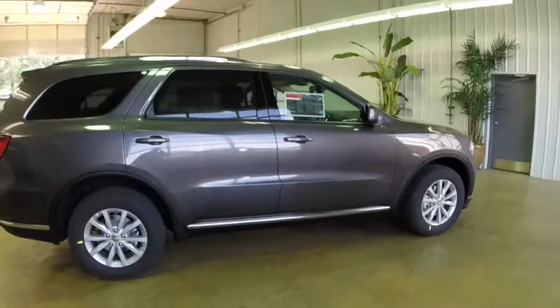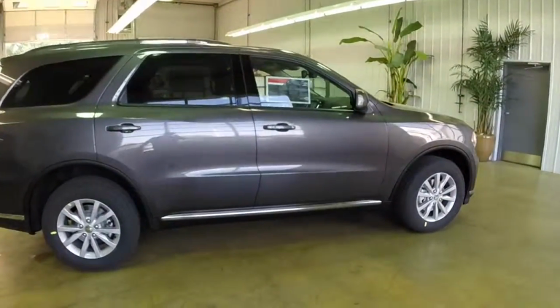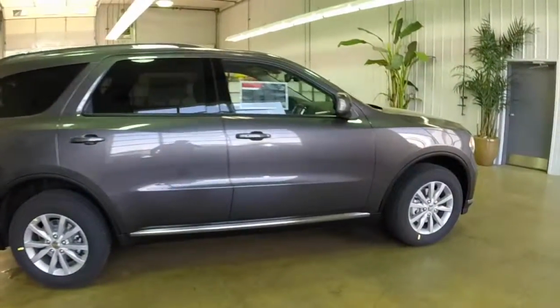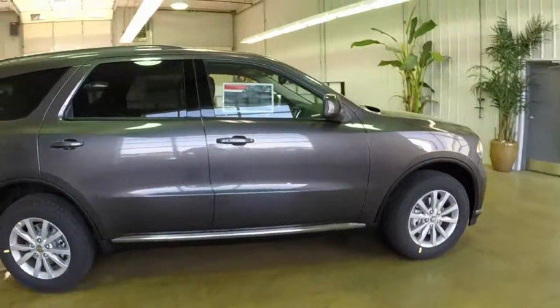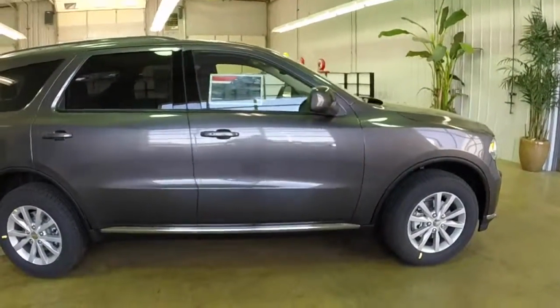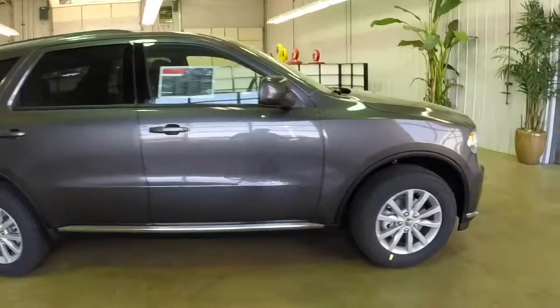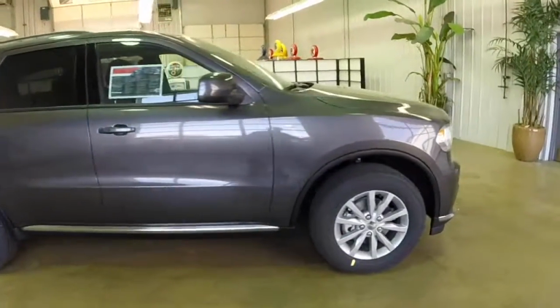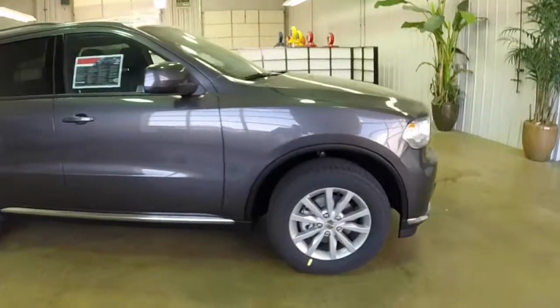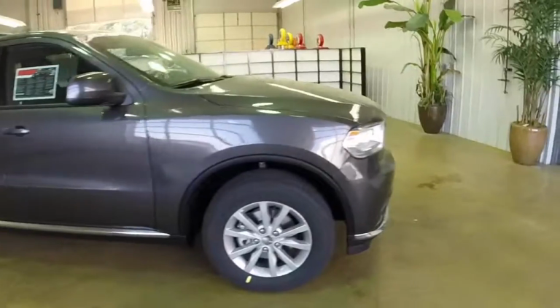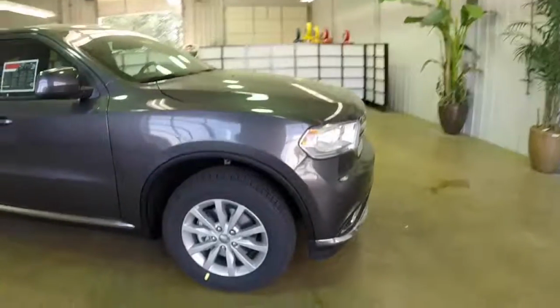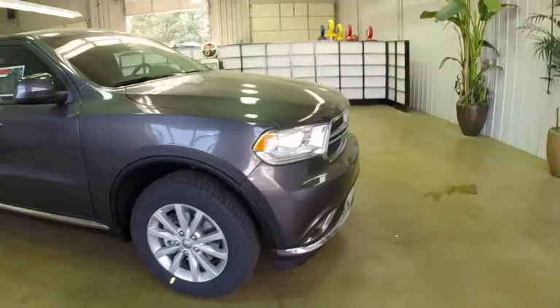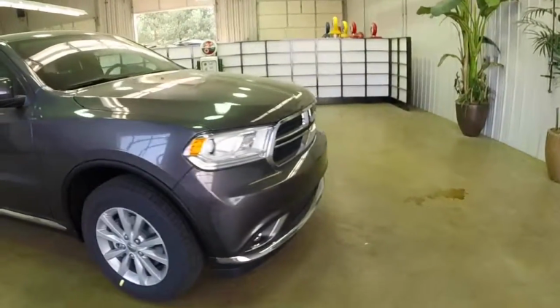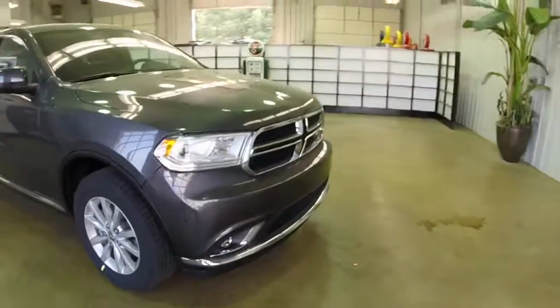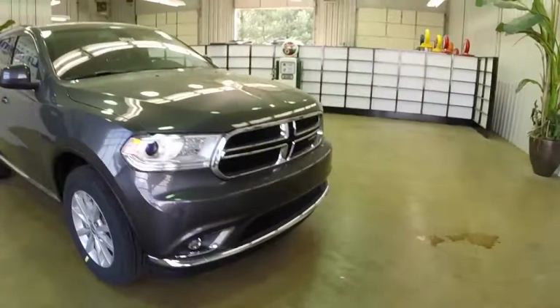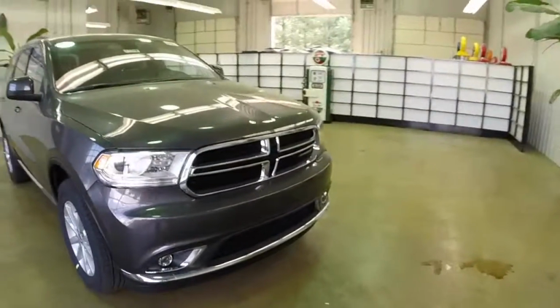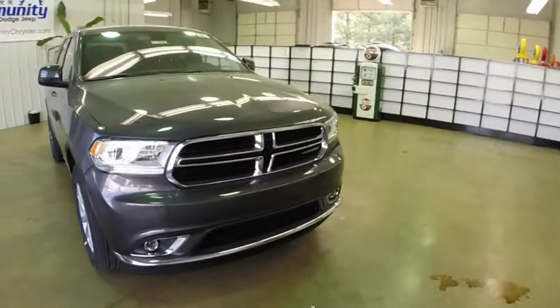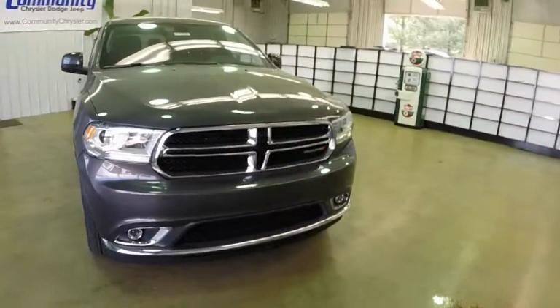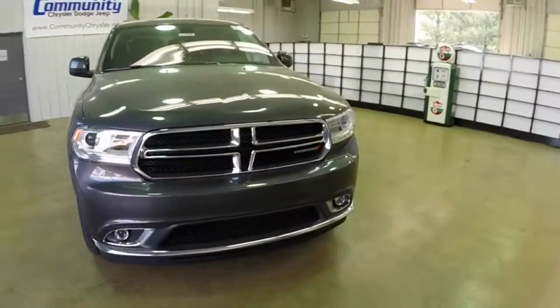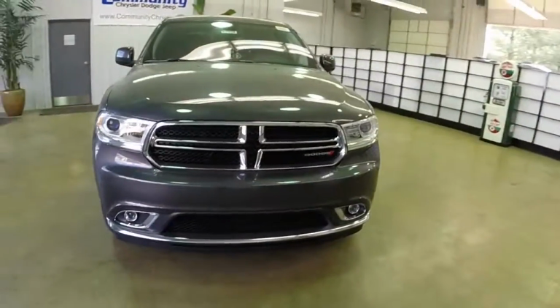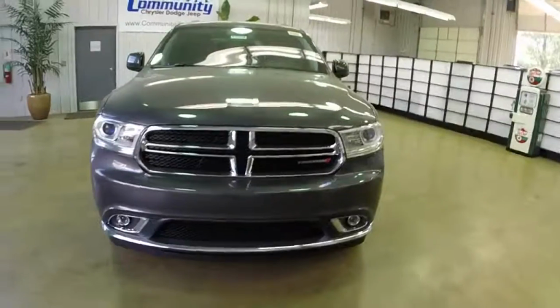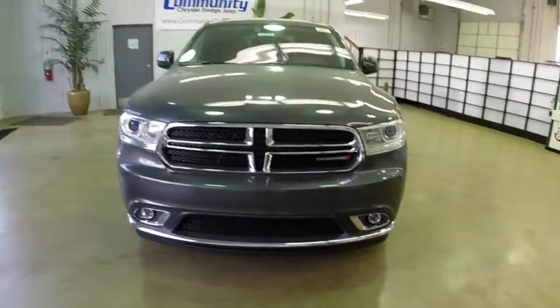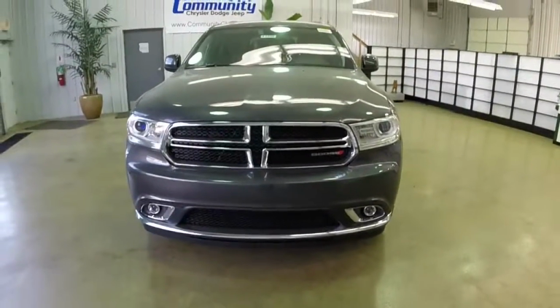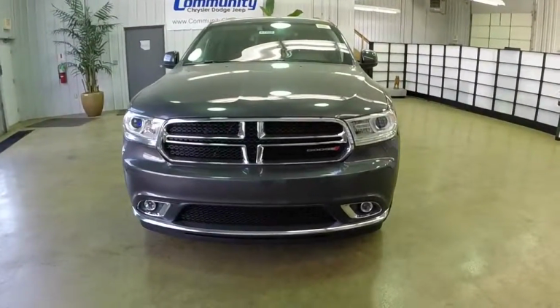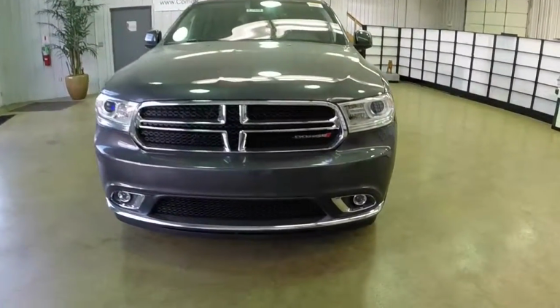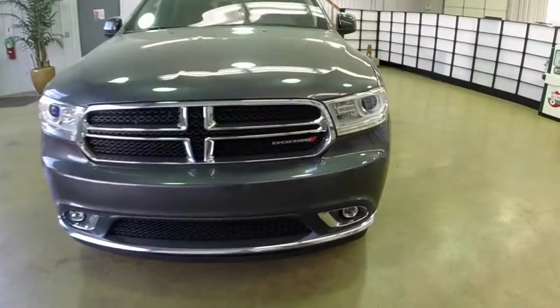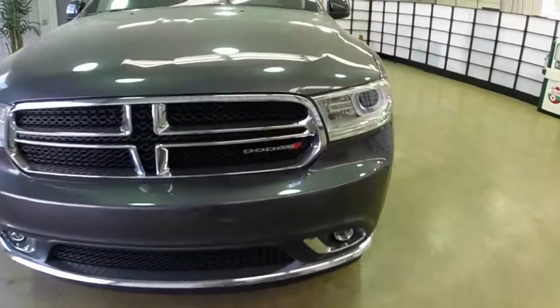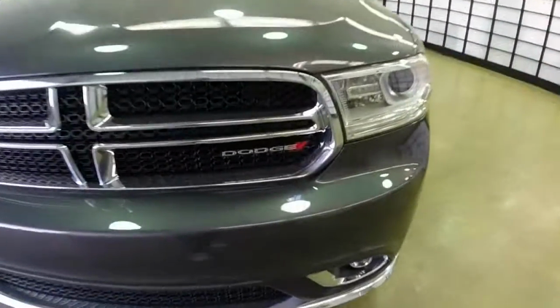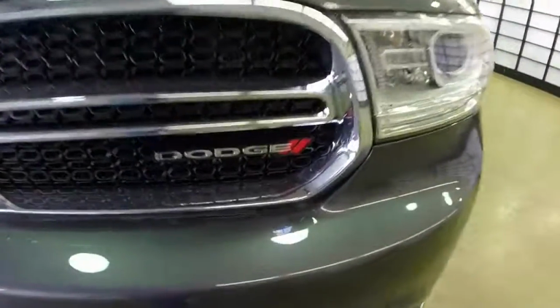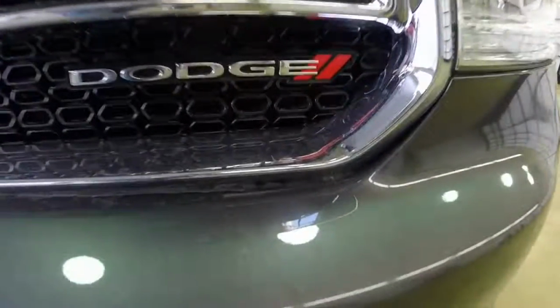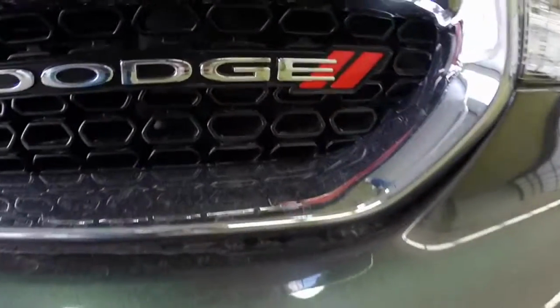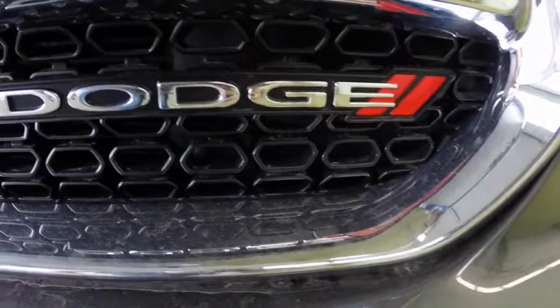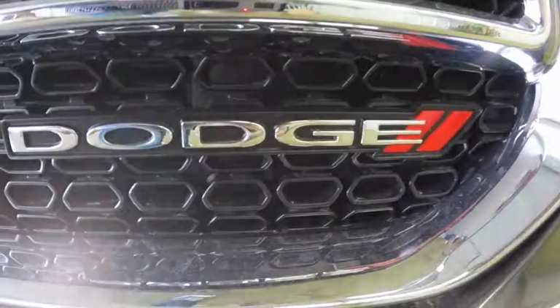This concludes our quick walk around of this new 2014 Dodge Durango SXT all-wheel drive. If you have any questions or would like to see this vehicle, please contact our showroom. One of our friendly sales staff would be more than happy to answer any questions you may have. Thanks for watching.